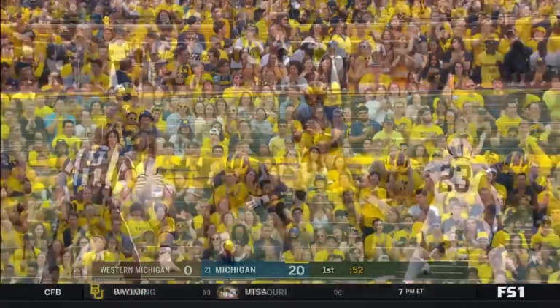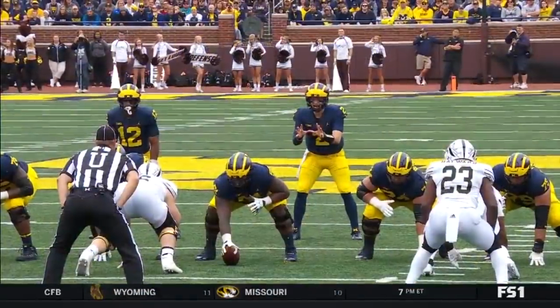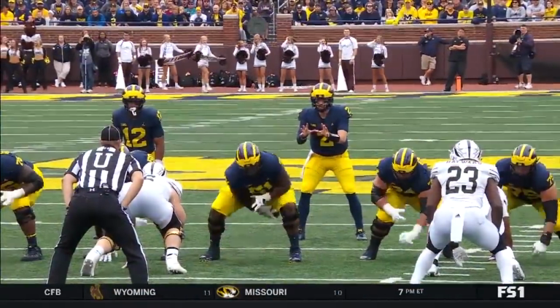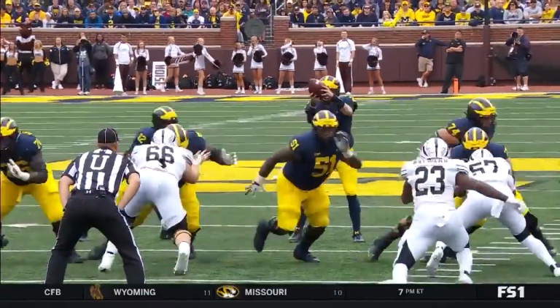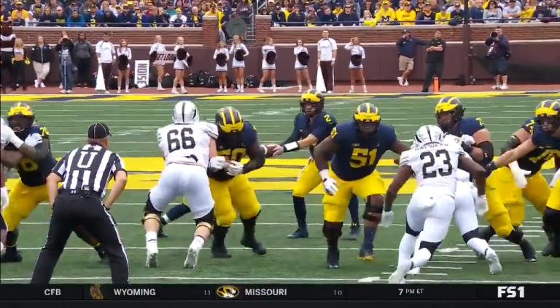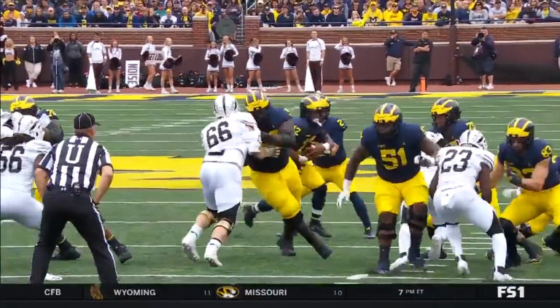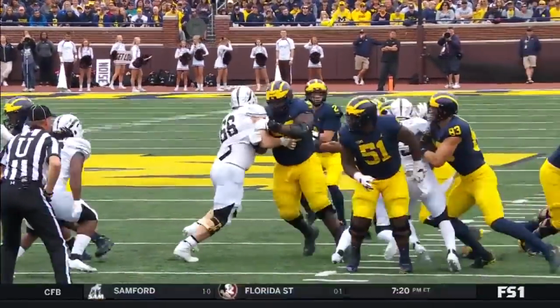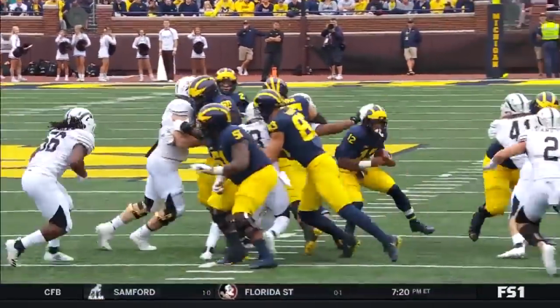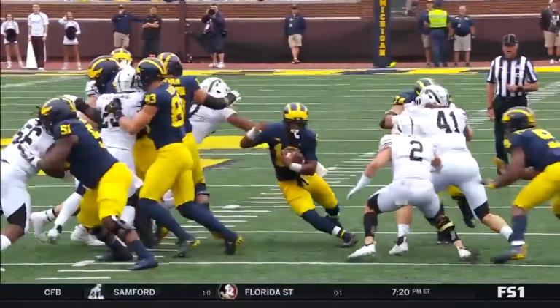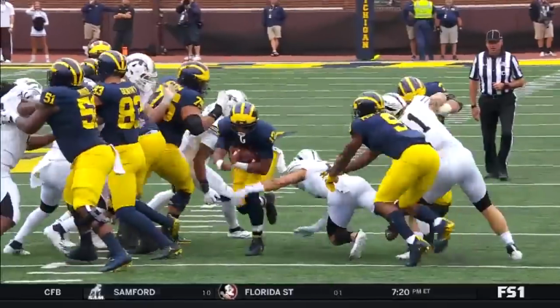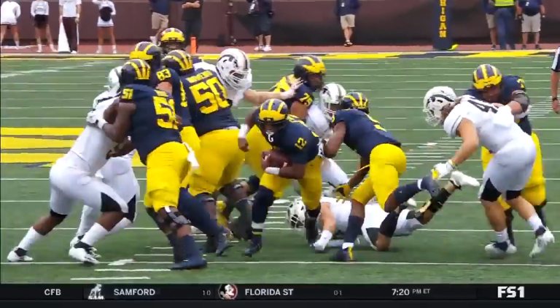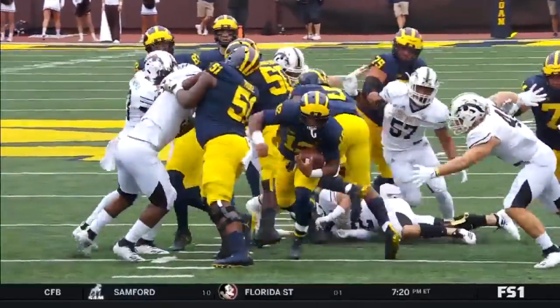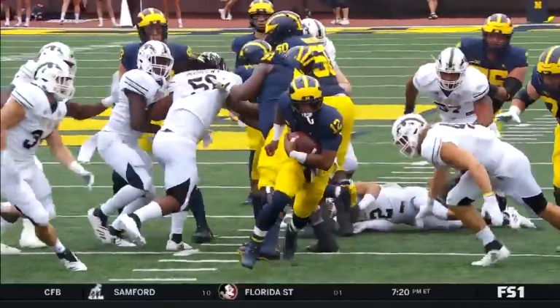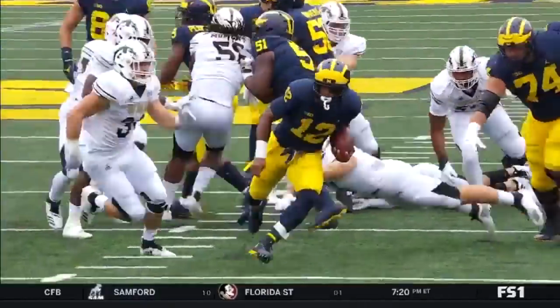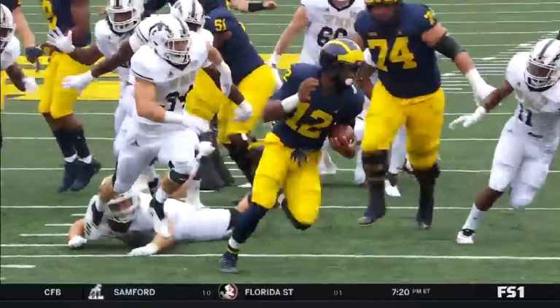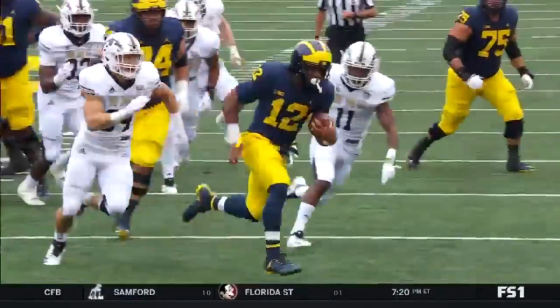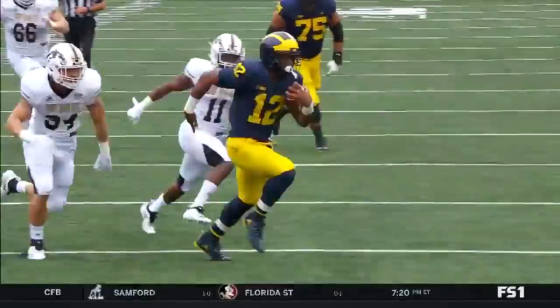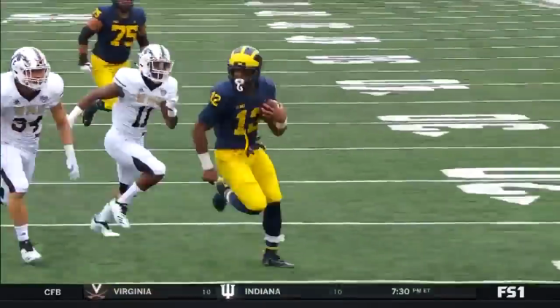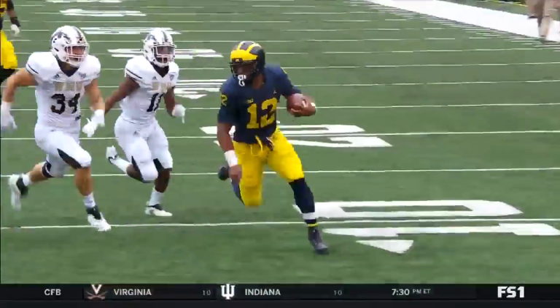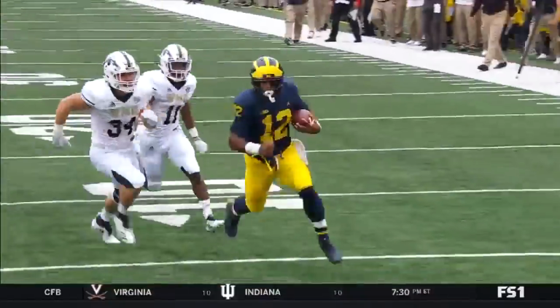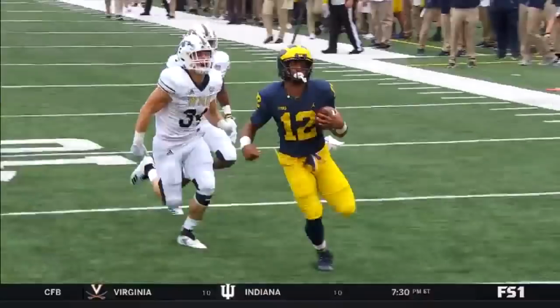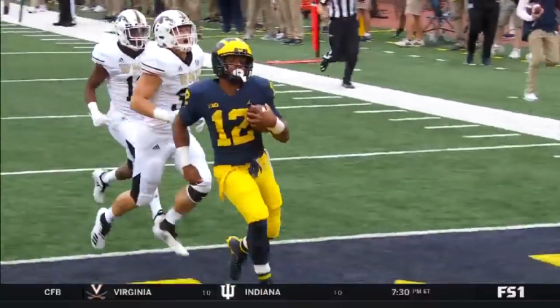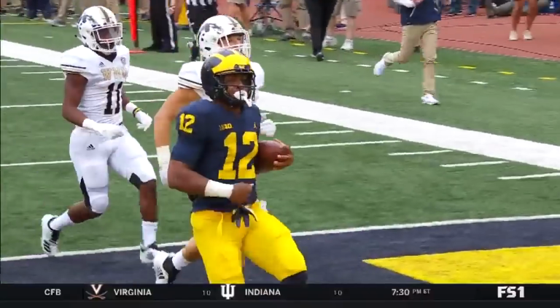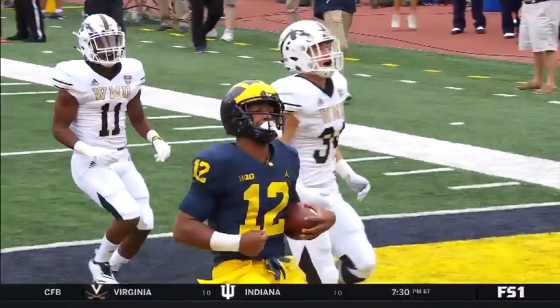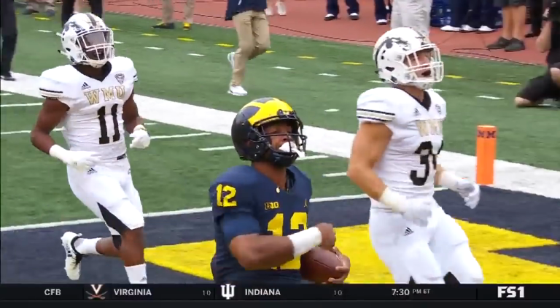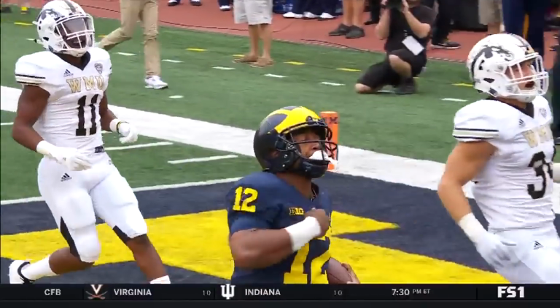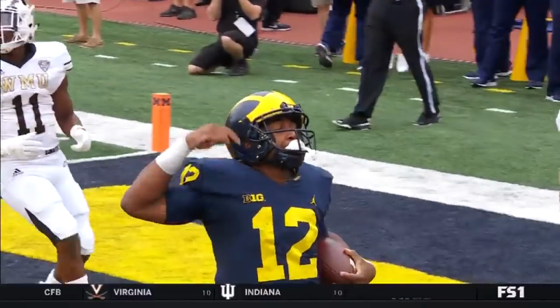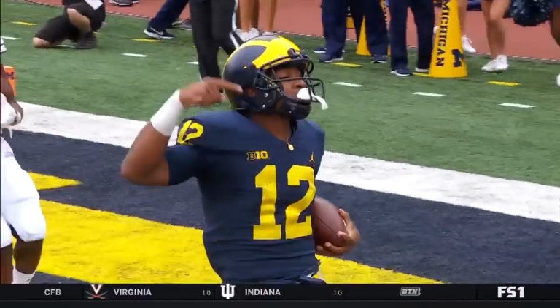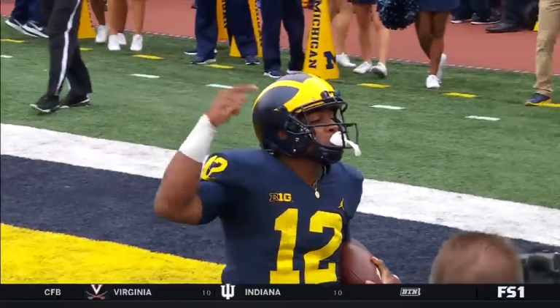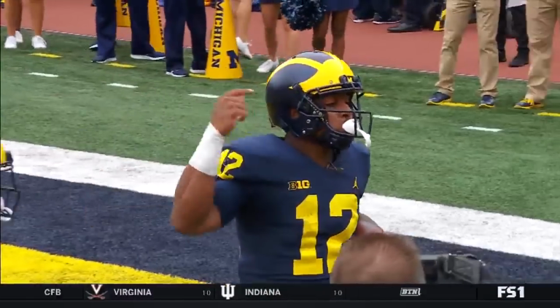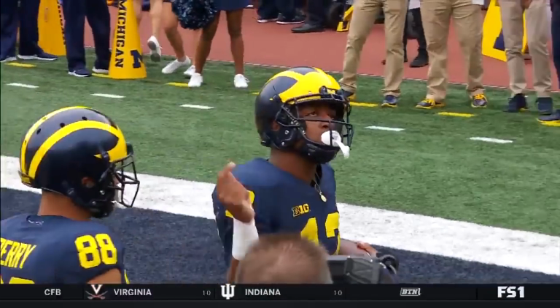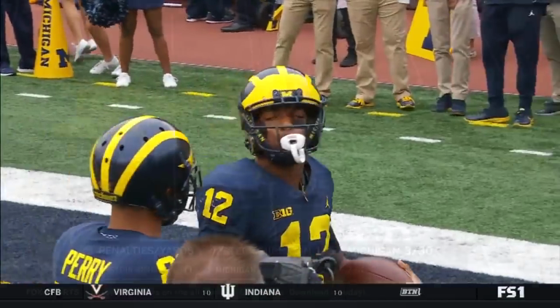You hear inside zone — that Higdon has been hitting all game long. Just great footwork, keeping the ball tight, staying close to that offensive line, and allowing himself to get going north and south. Unbelievable job, really great footwork and great effort there.